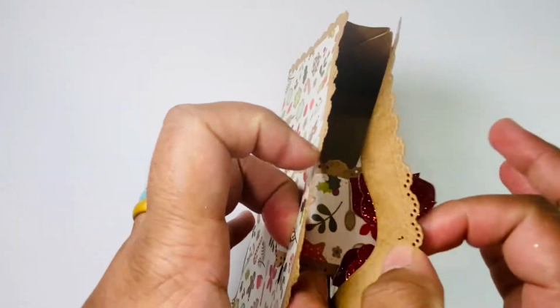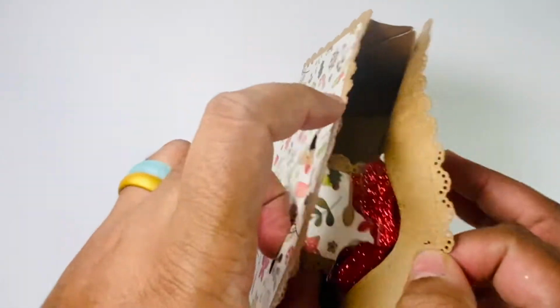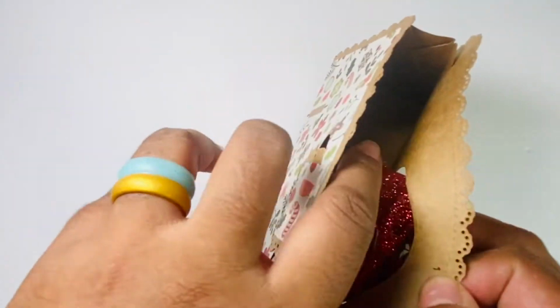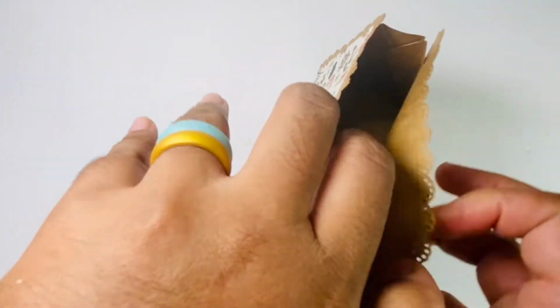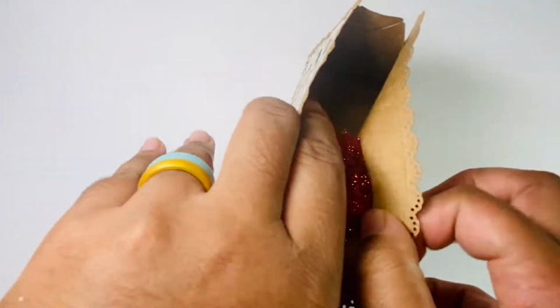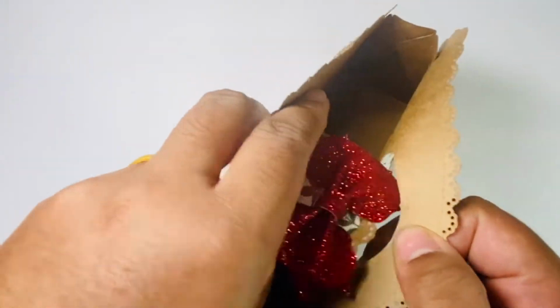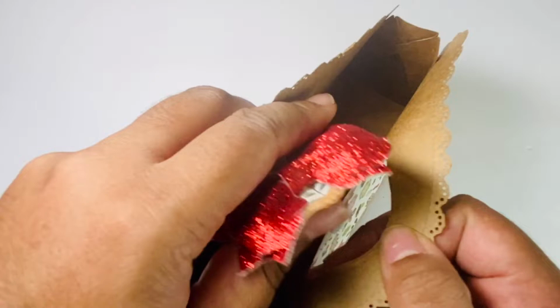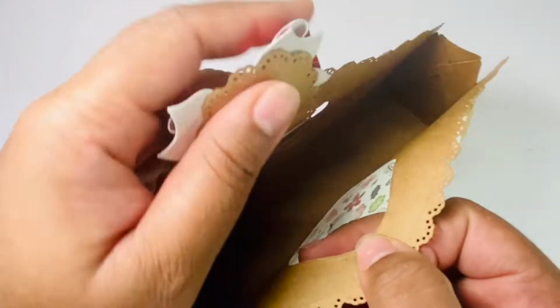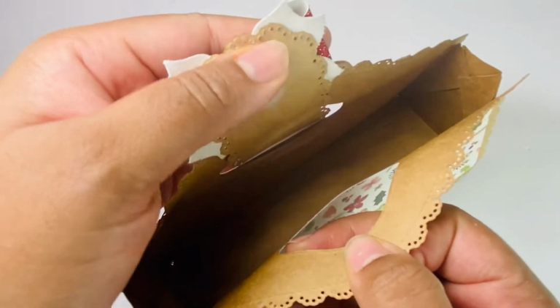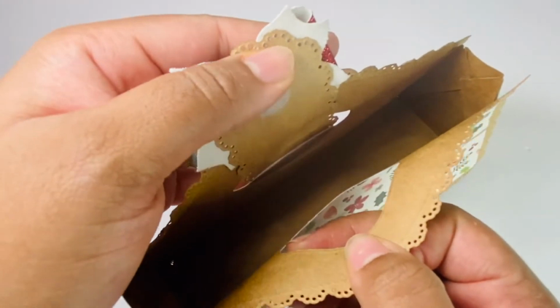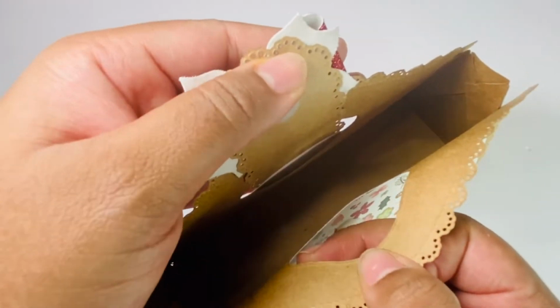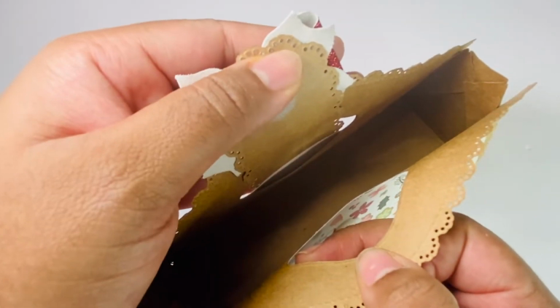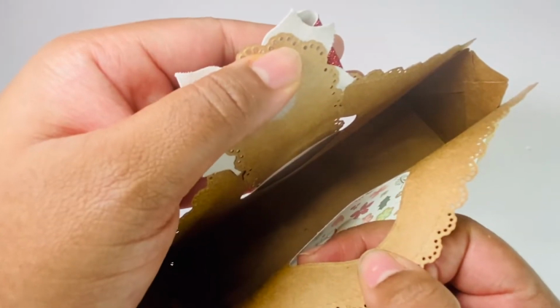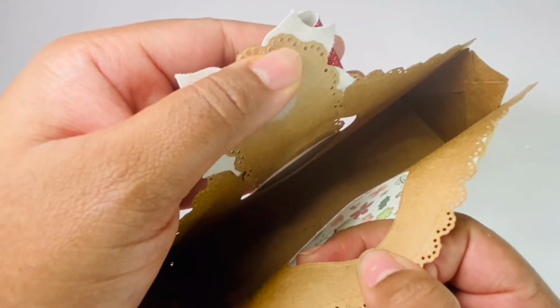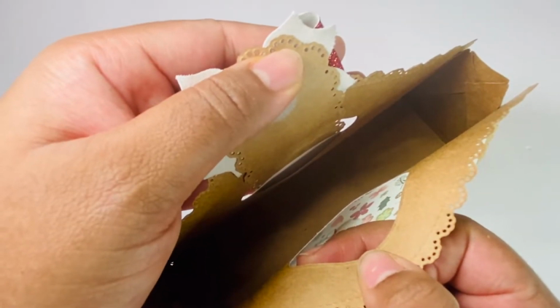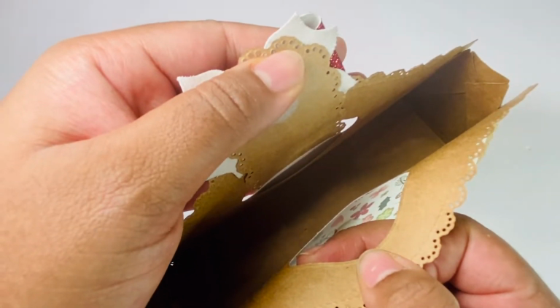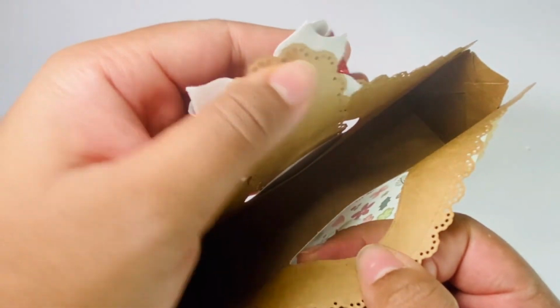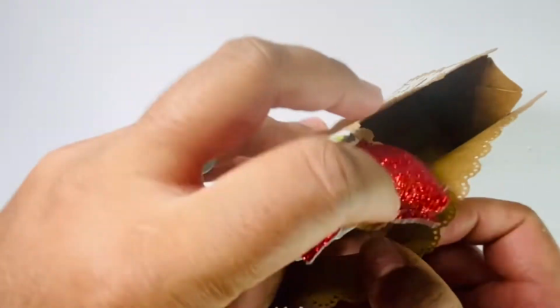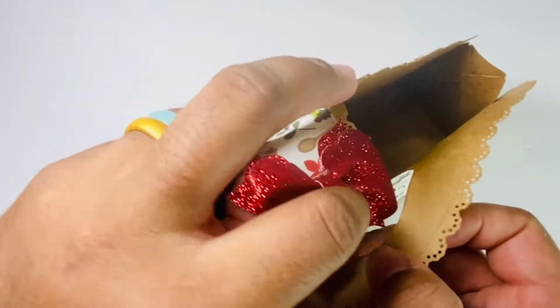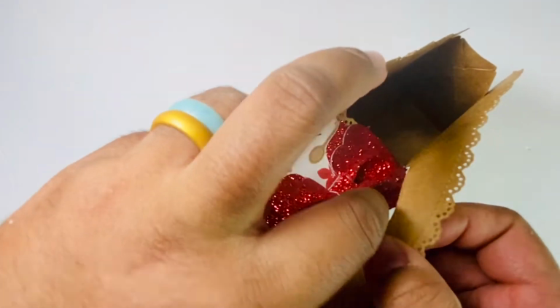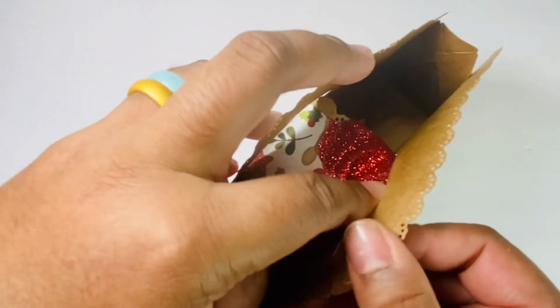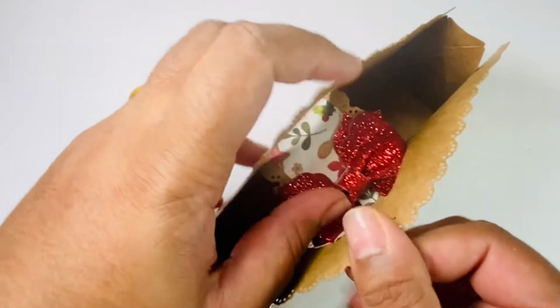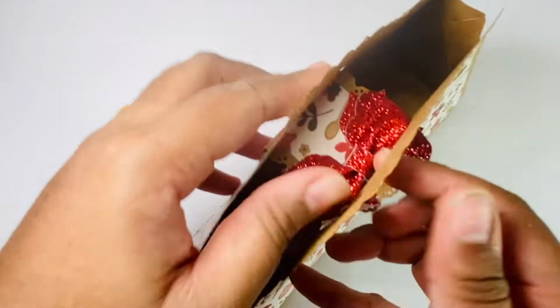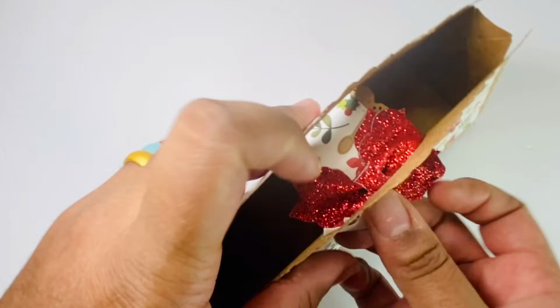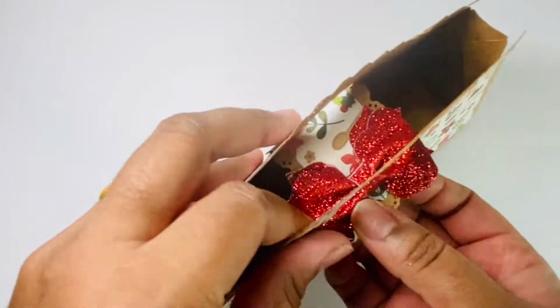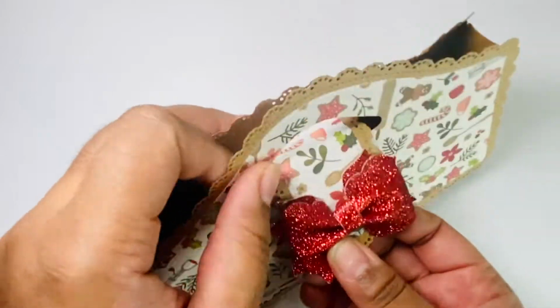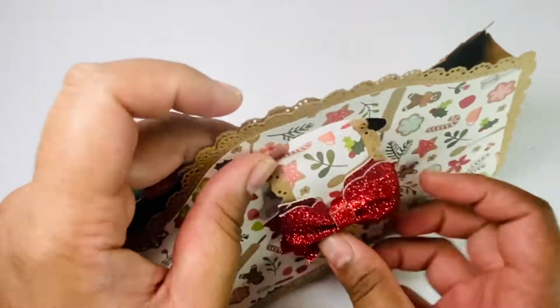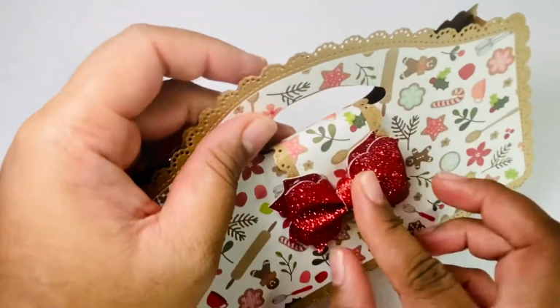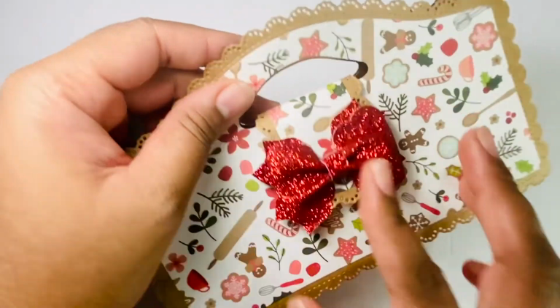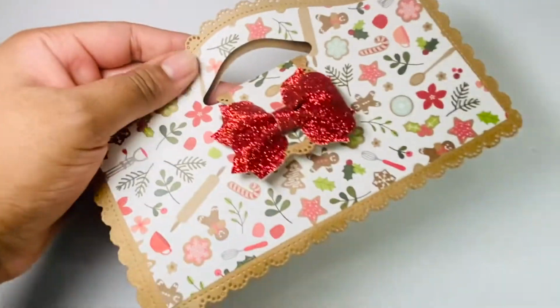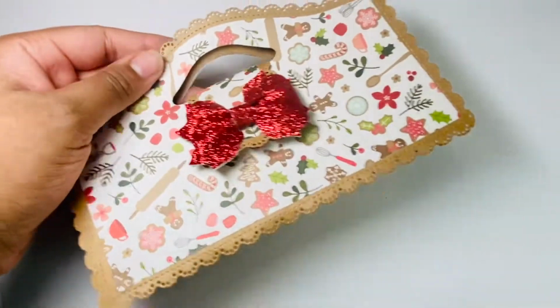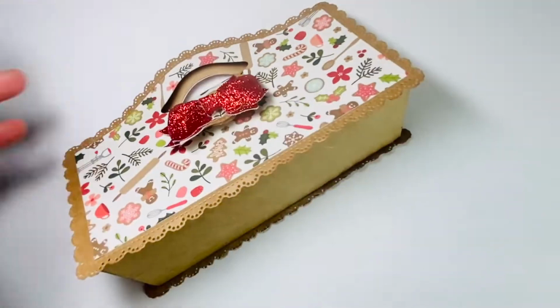And it's velcroed, and it comes apart like so. My bow even fits through. So that's how it looks.